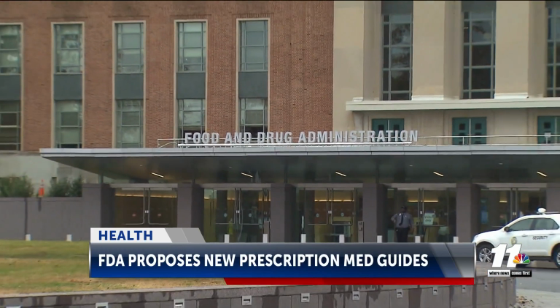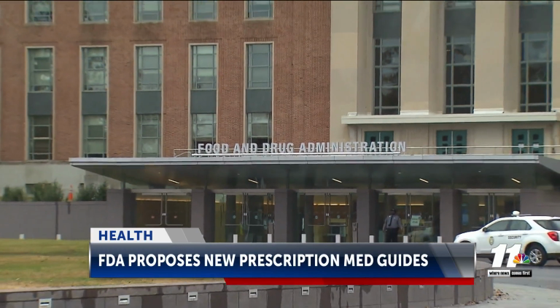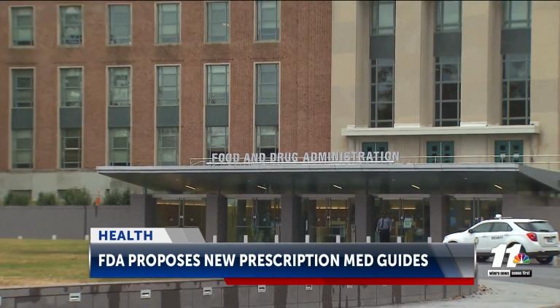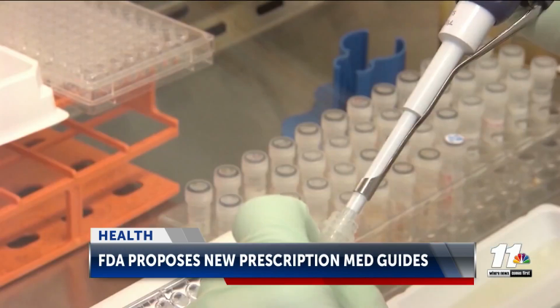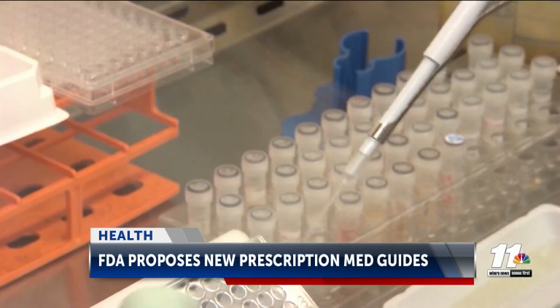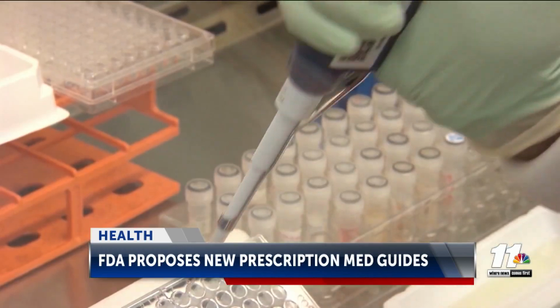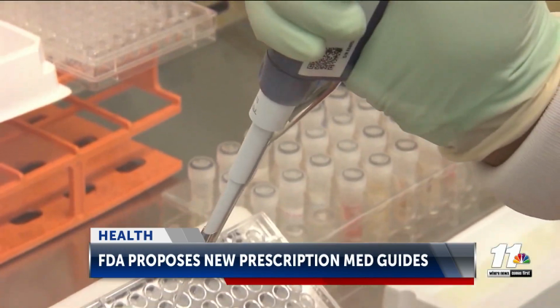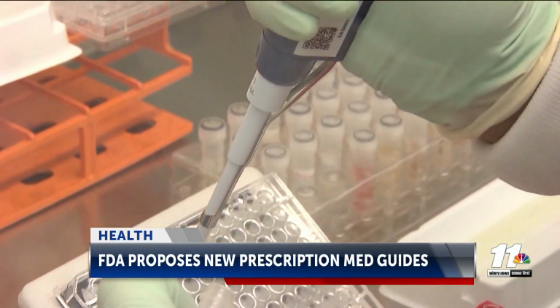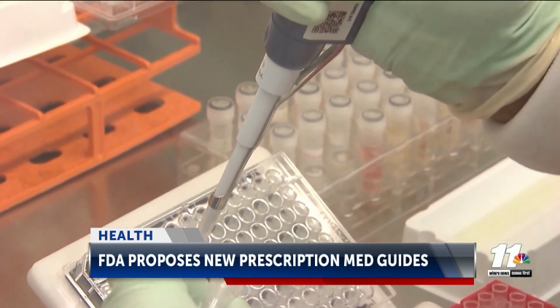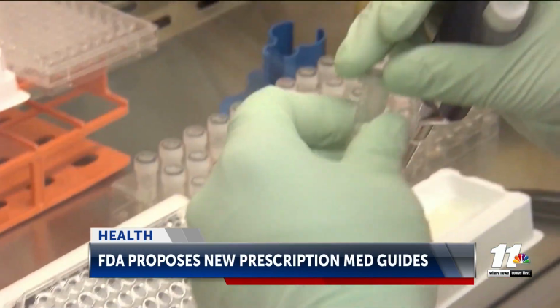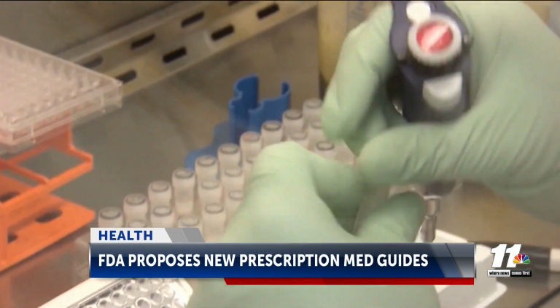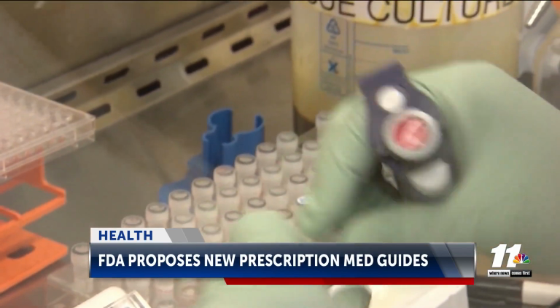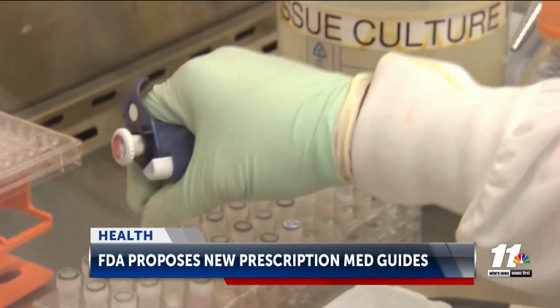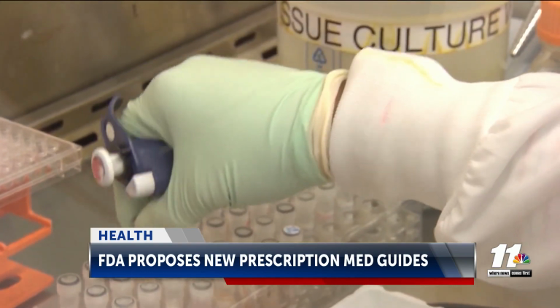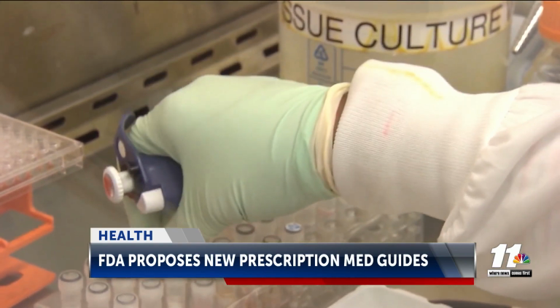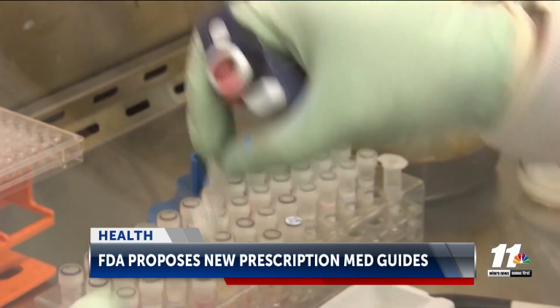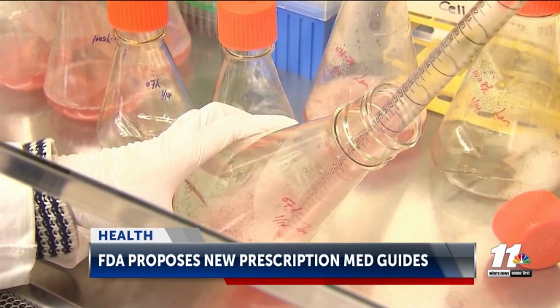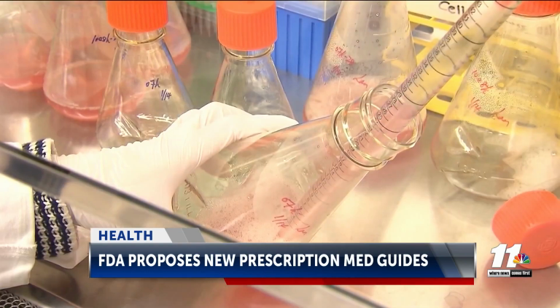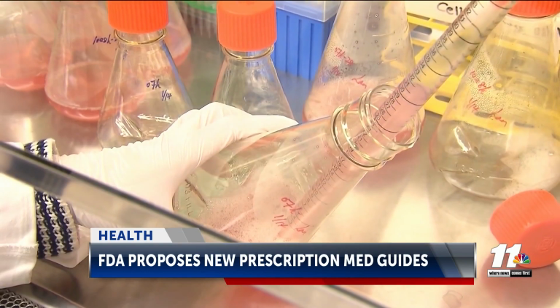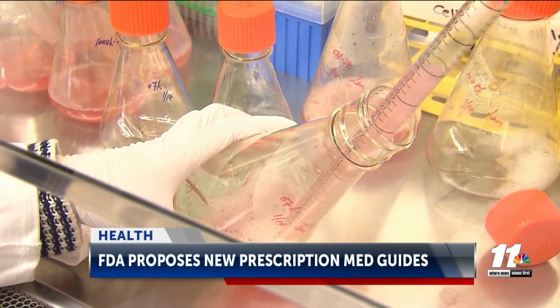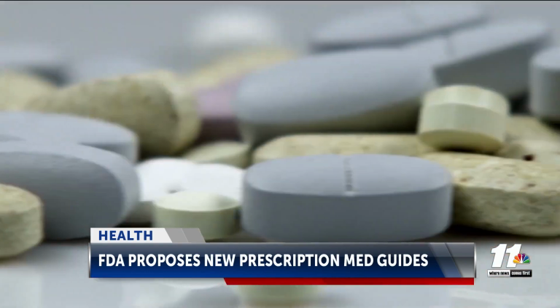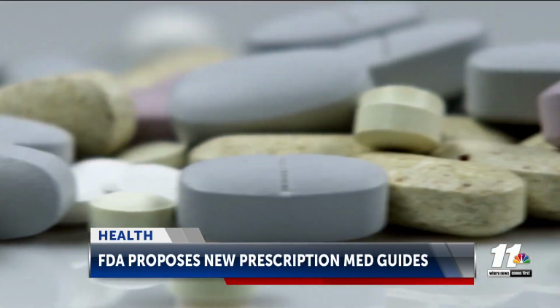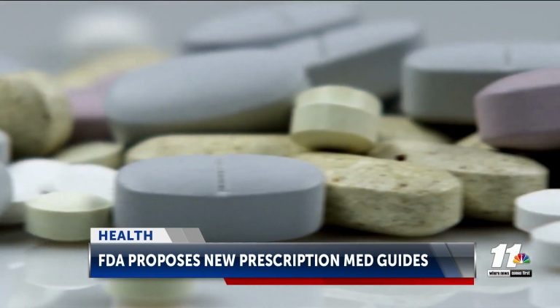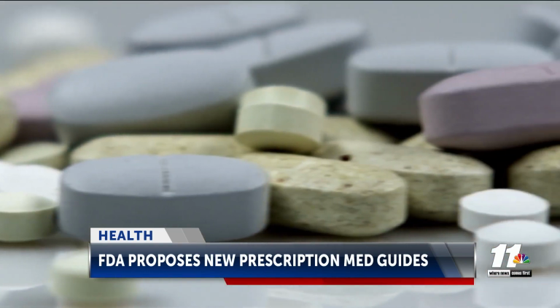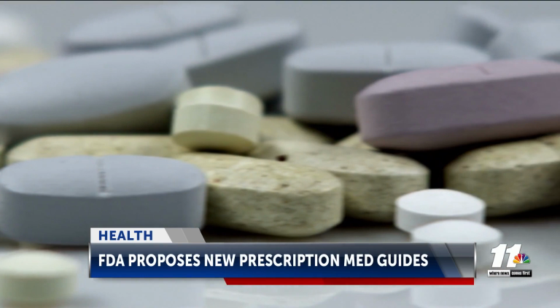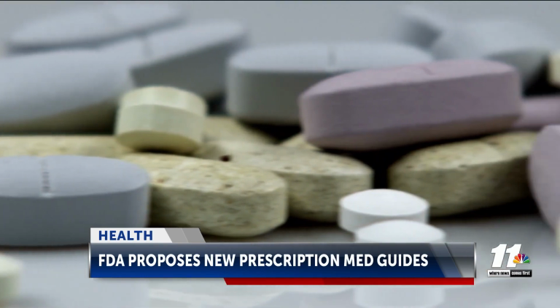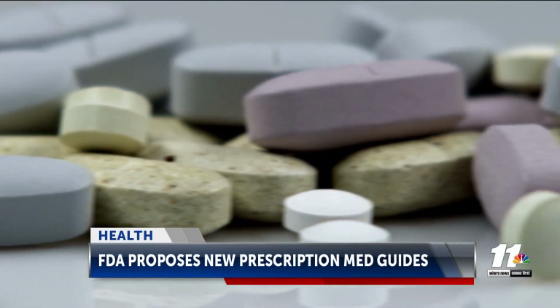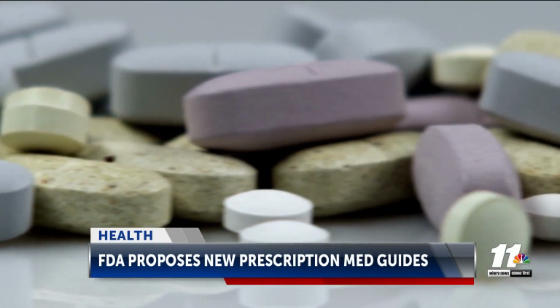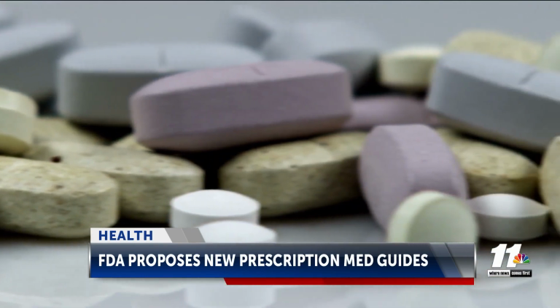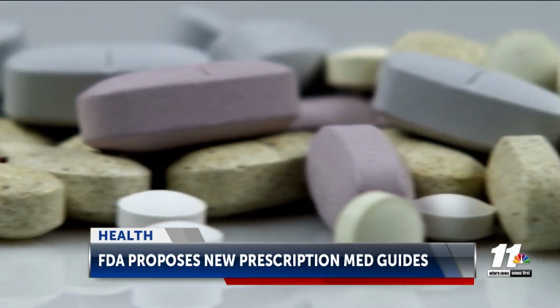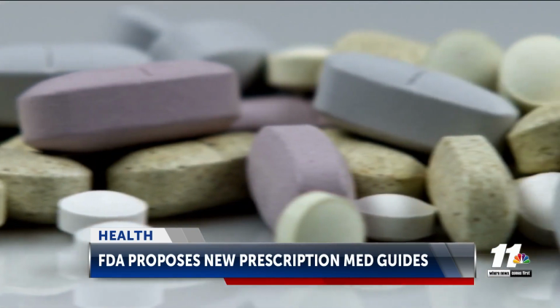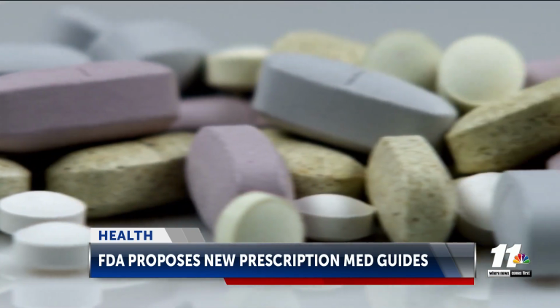The FDA says nearly 75 percent of Americans have had trouble taking their medicines as directed, and using medication incorrectly contributes to nearly 25 percent of hospital admissions and approximately 125,000 deaths each year.